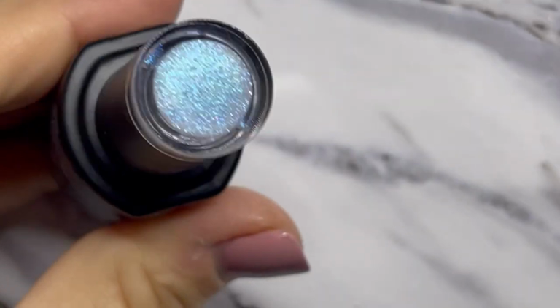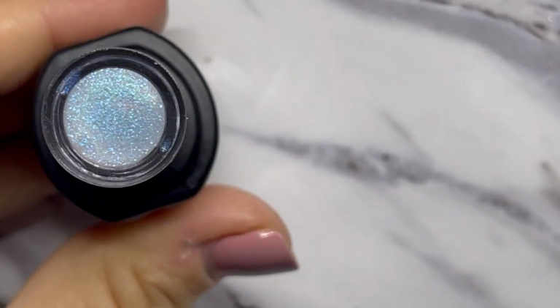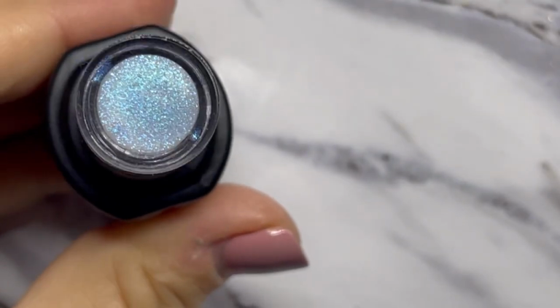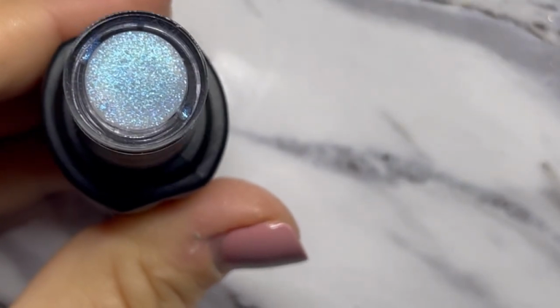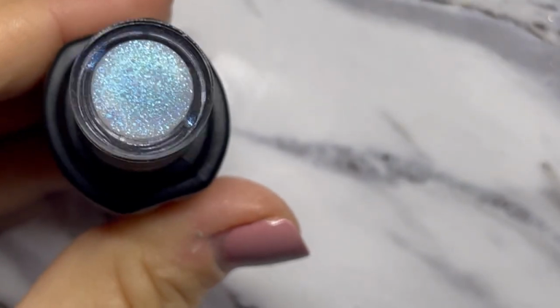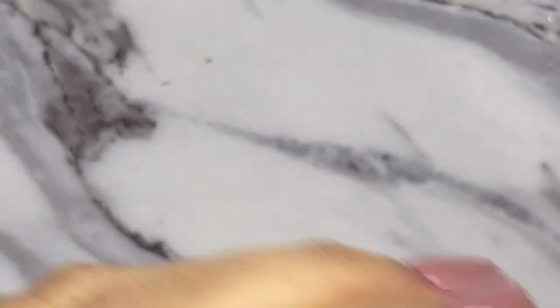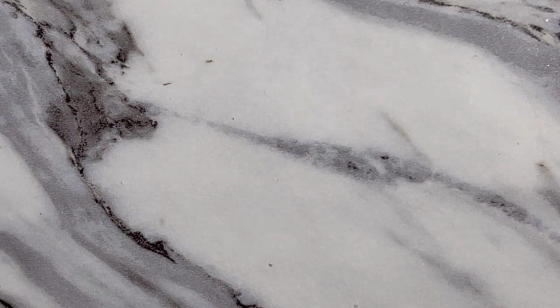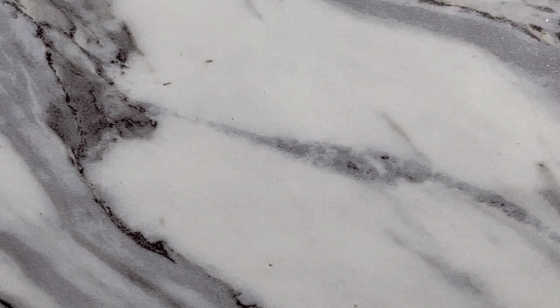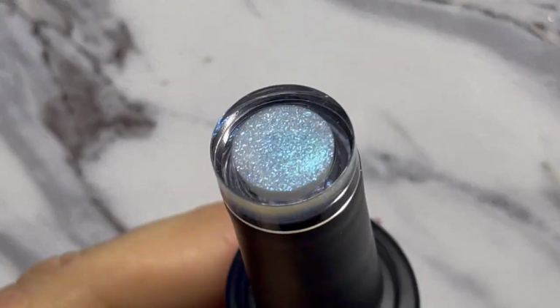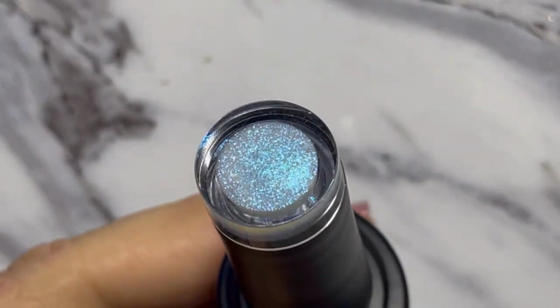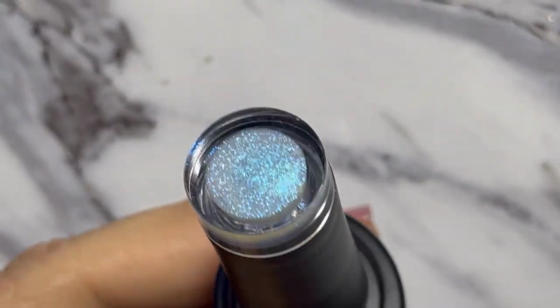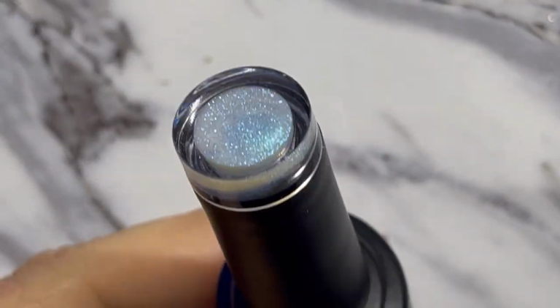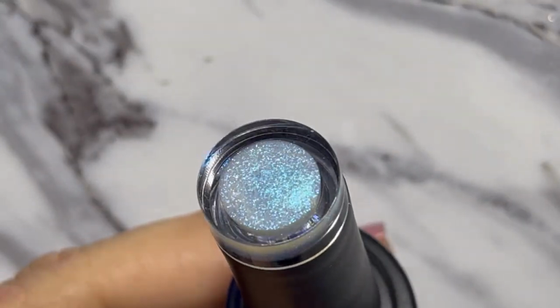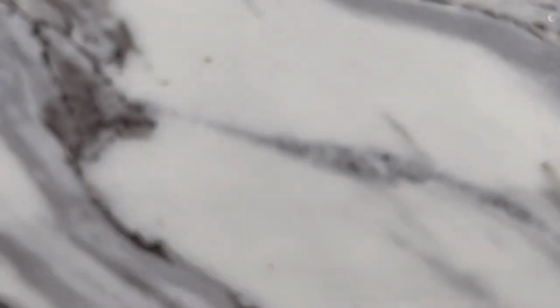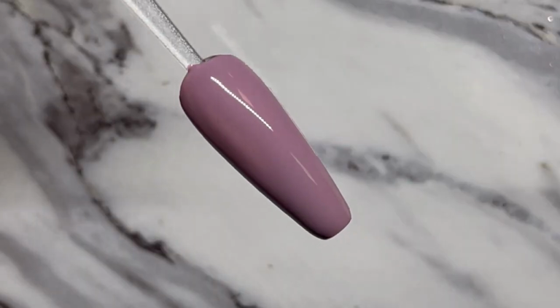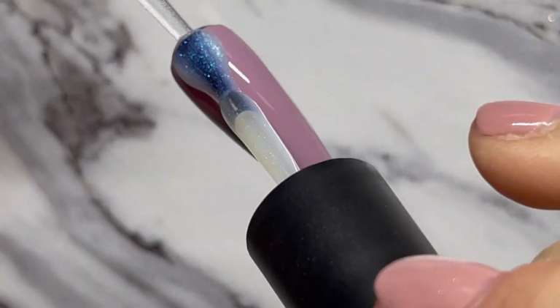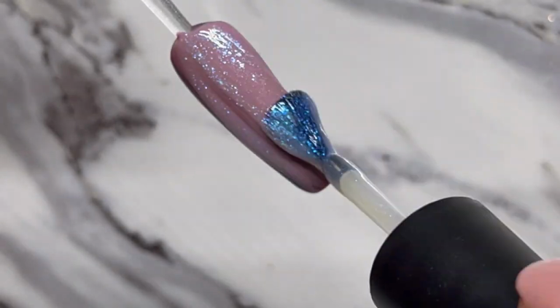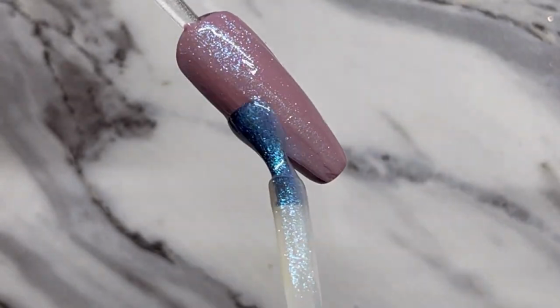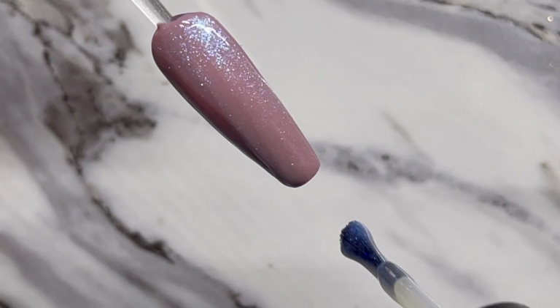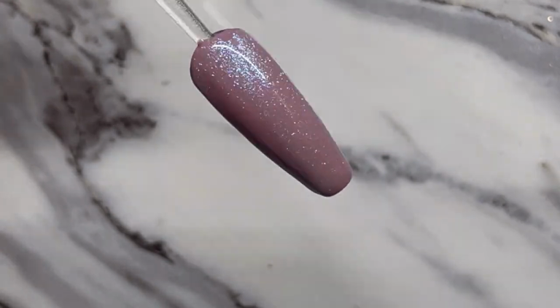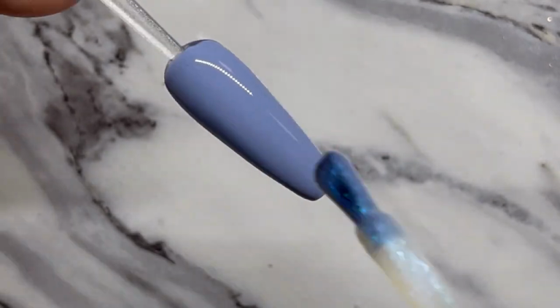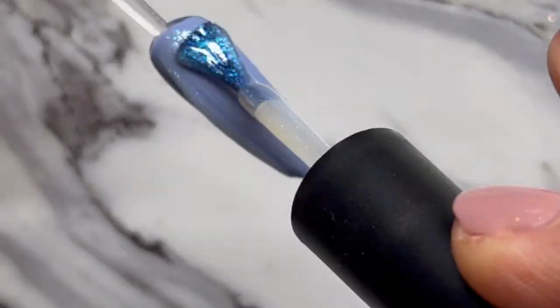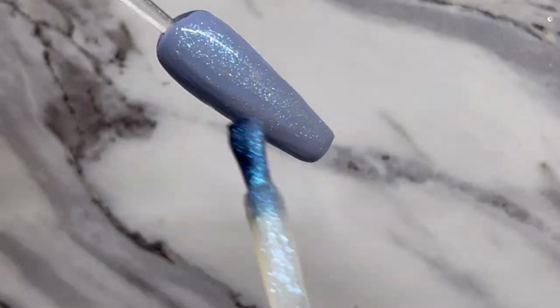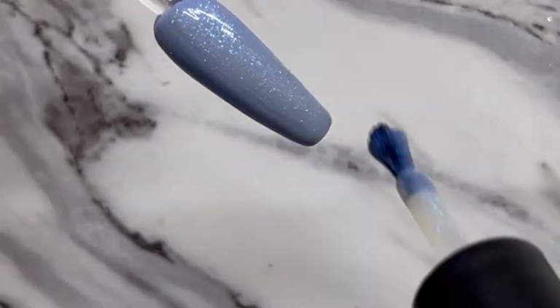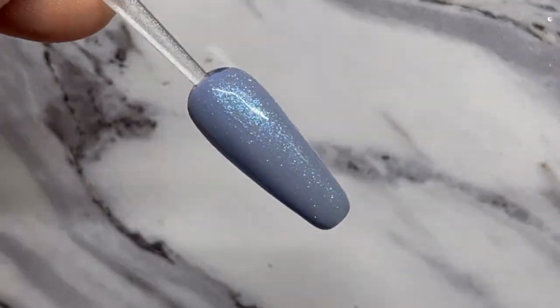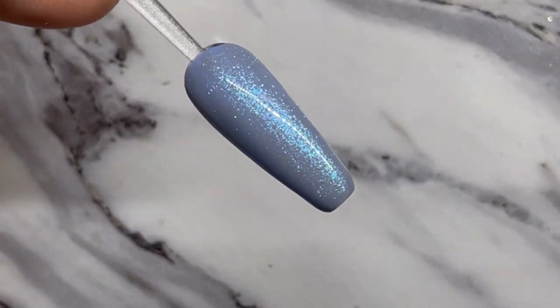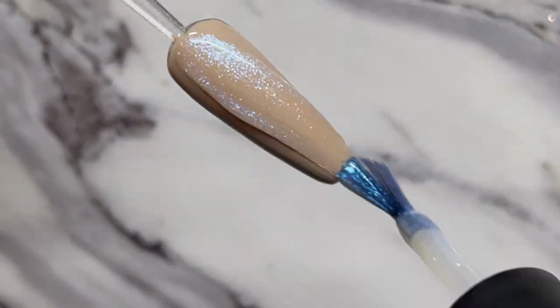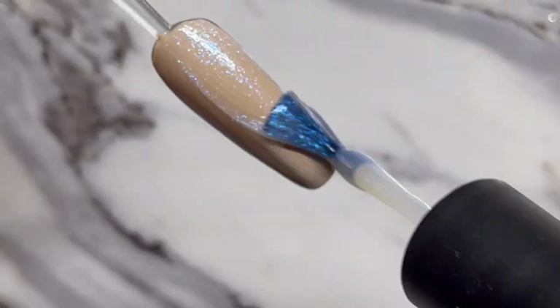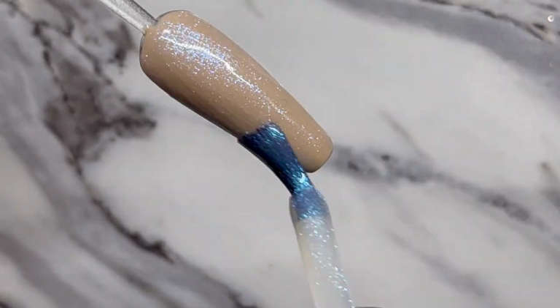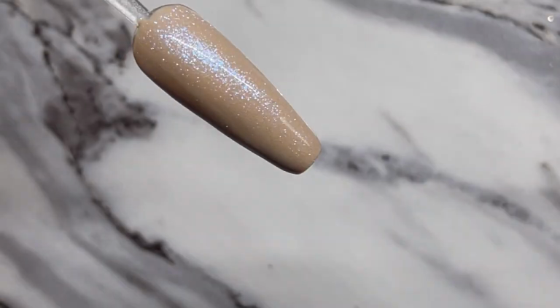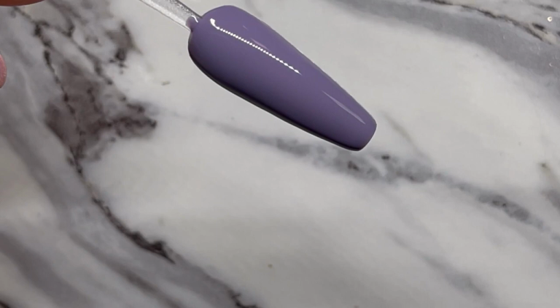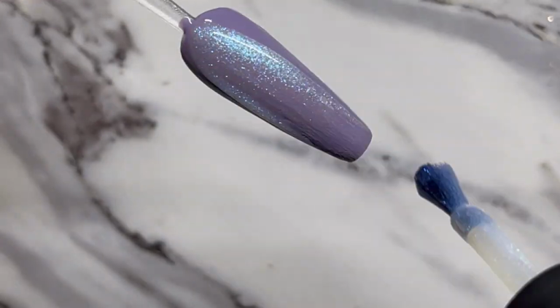The last color in the collection is Frozen — a great icy iridescent blue that looks amazing over all of these colors. I'm going to go ahead and put a coat over each color that we have swatched already.